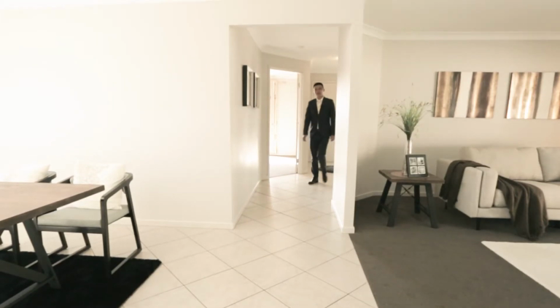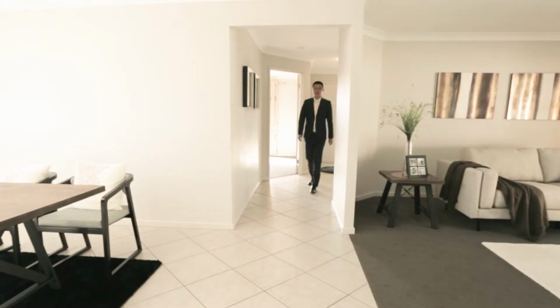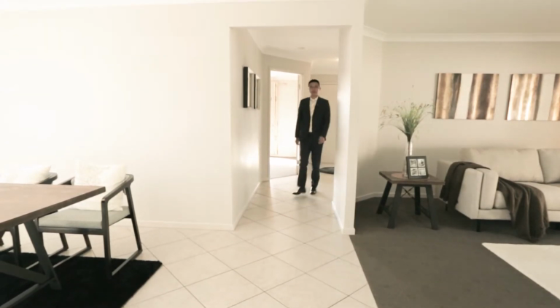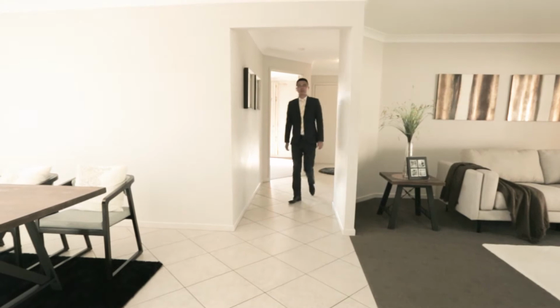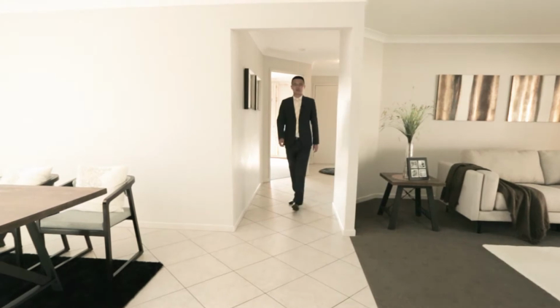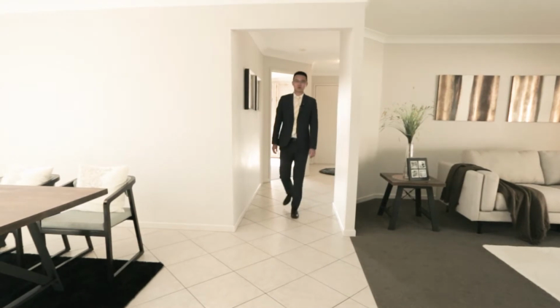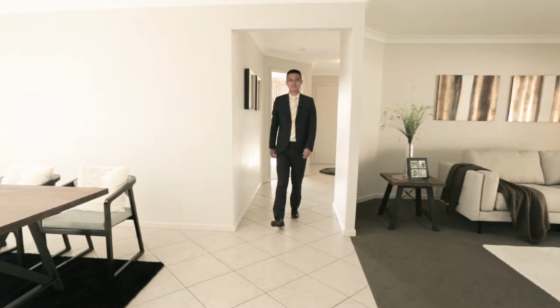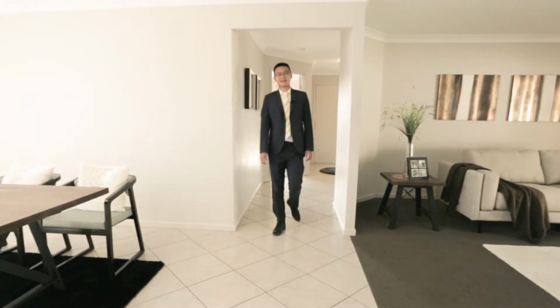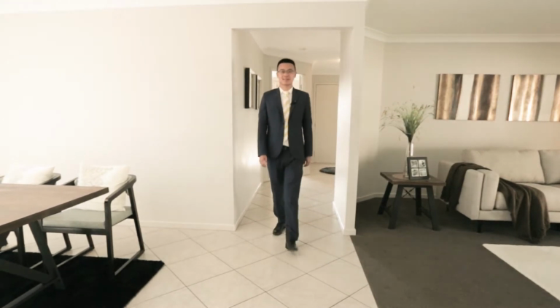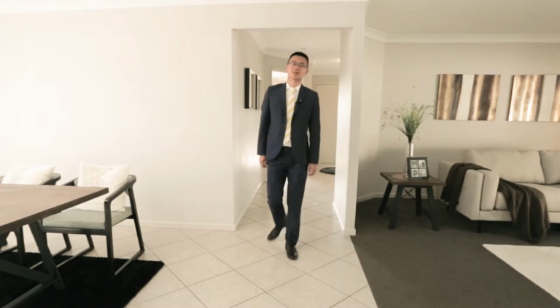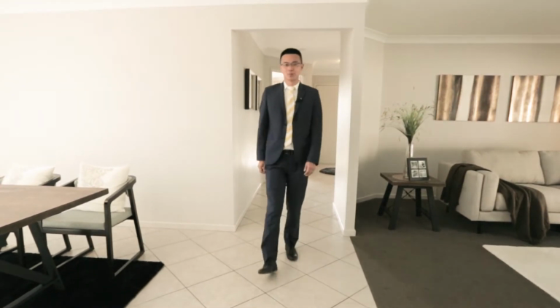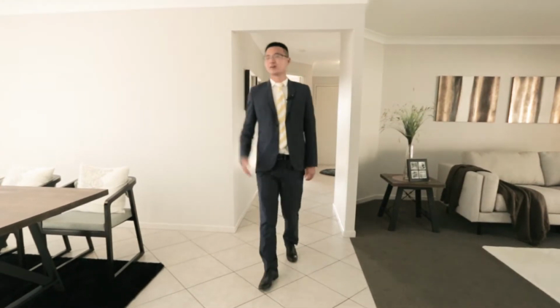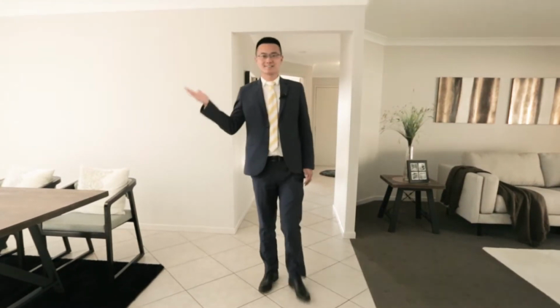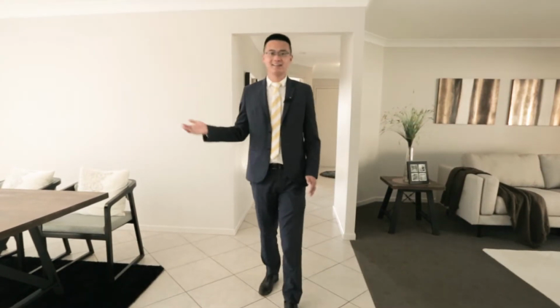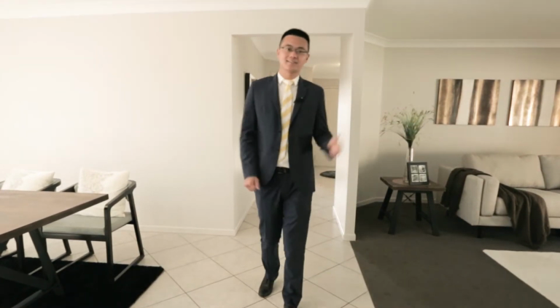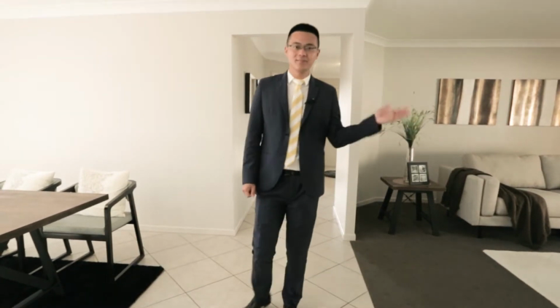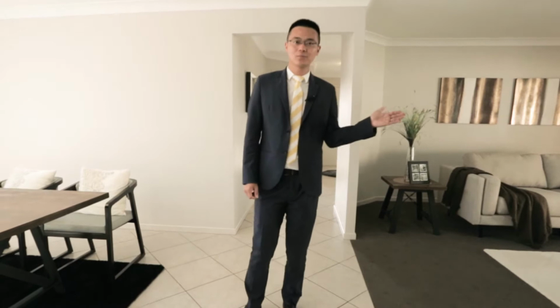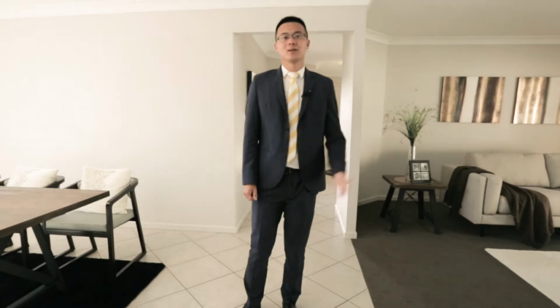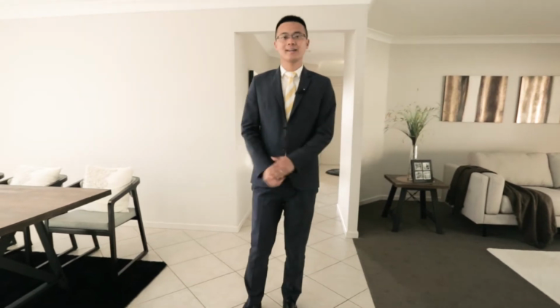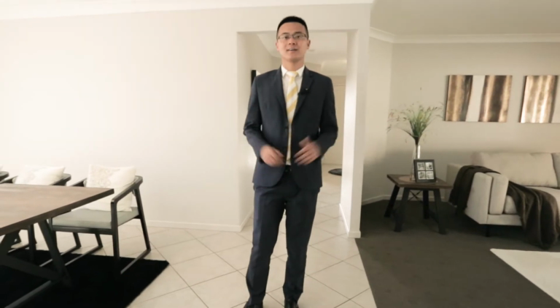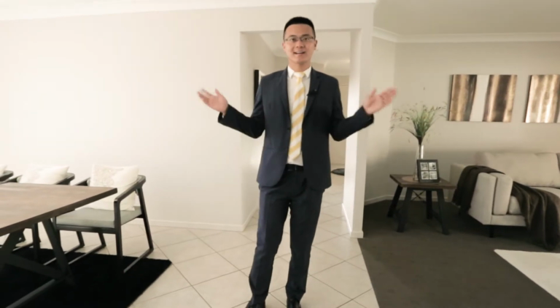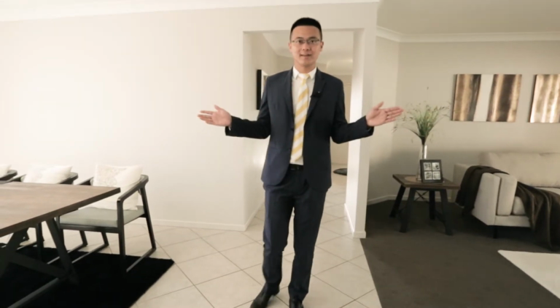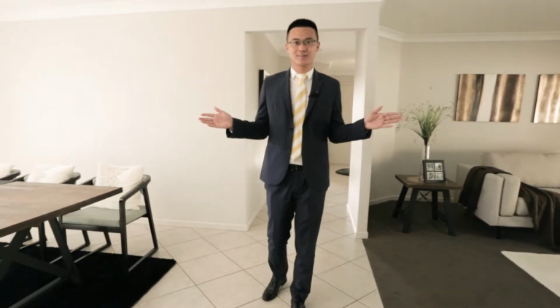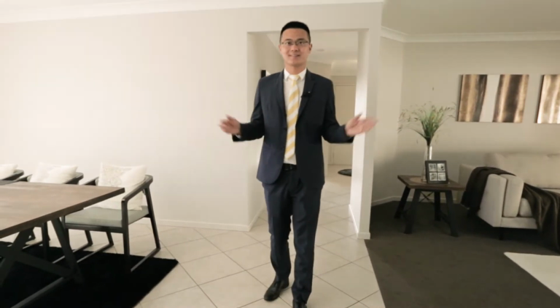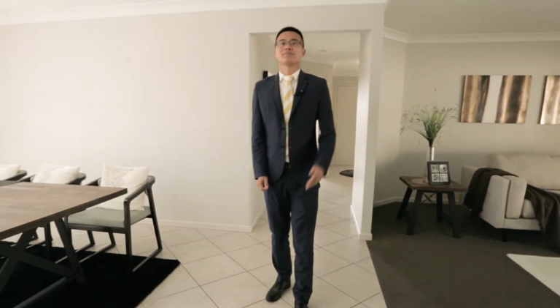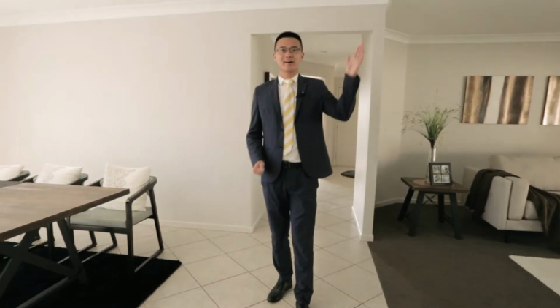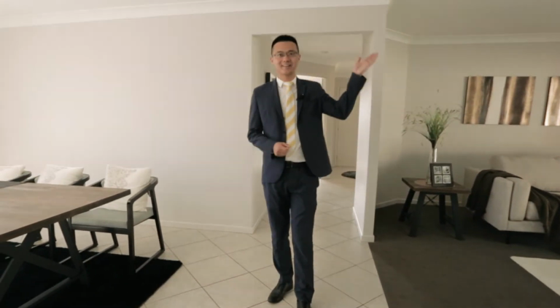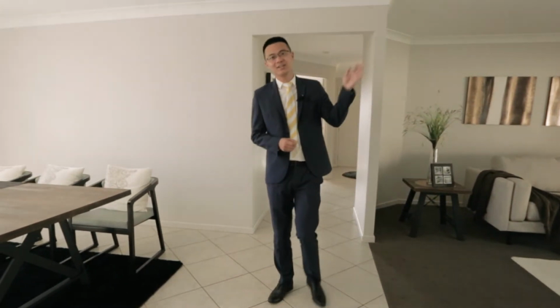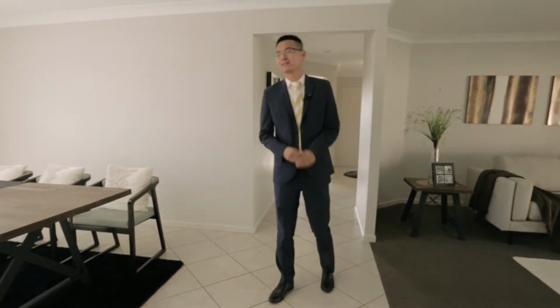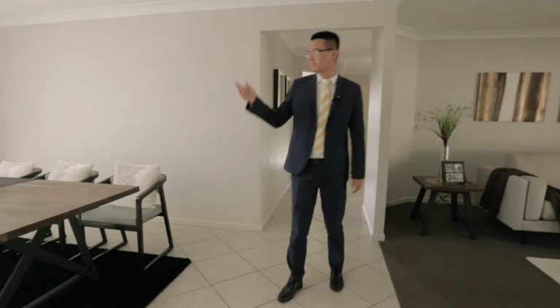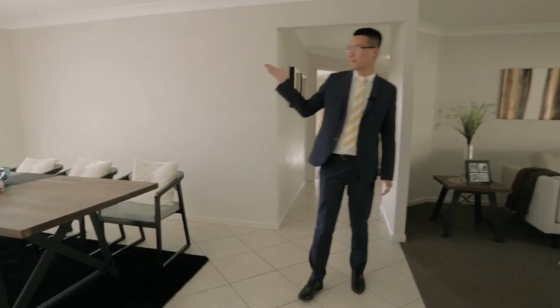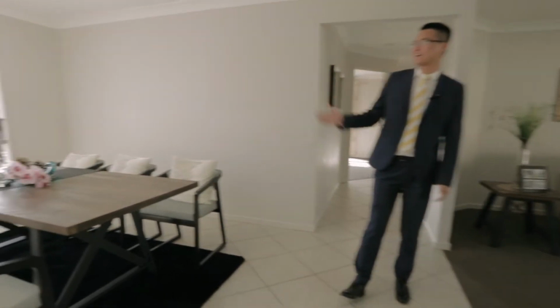The living capability of this home is fantastic, boasting a formal dining and living room located on each side of the entrance, featuring air conditioning and plenty of natural light.